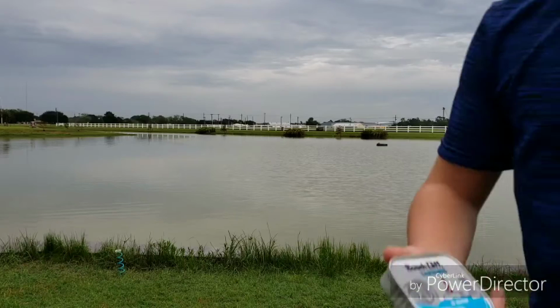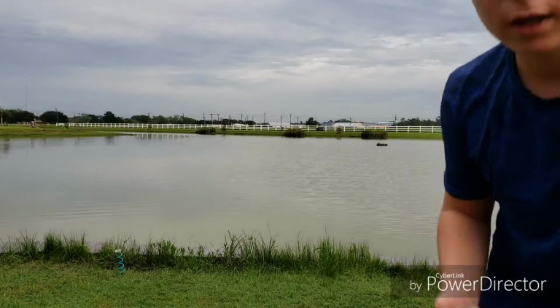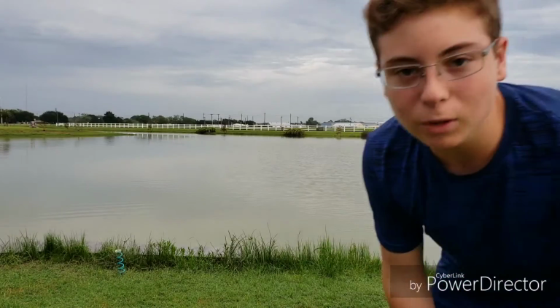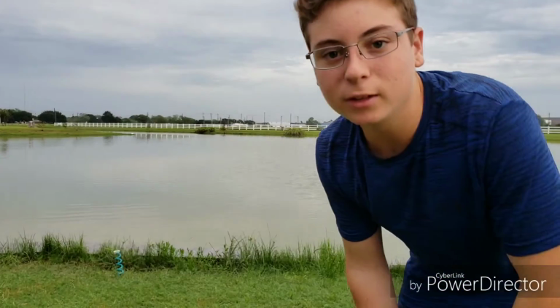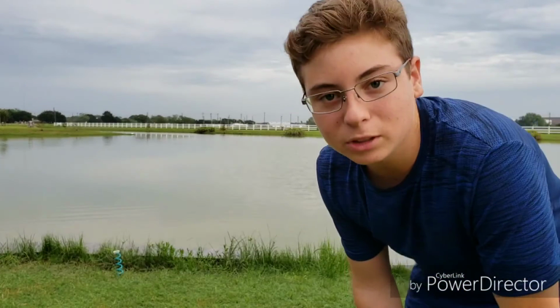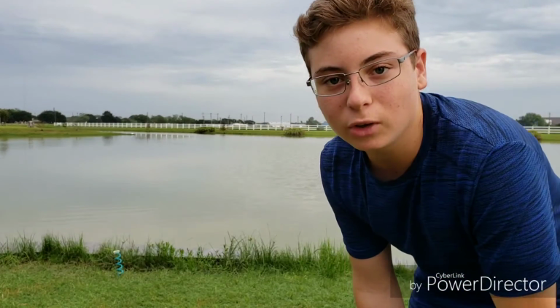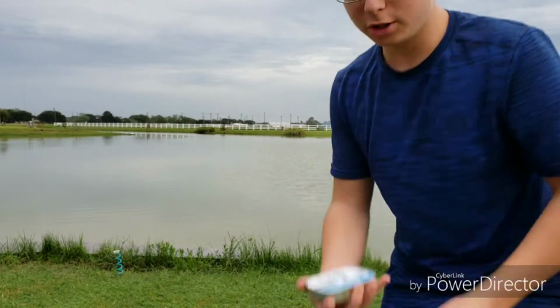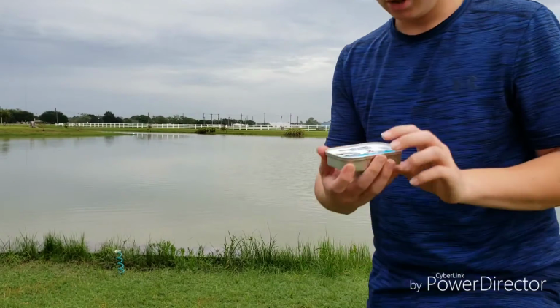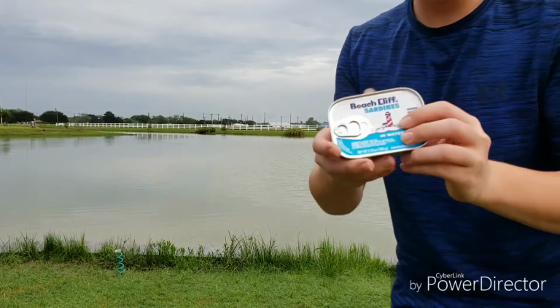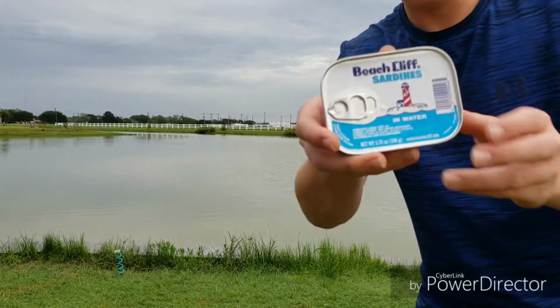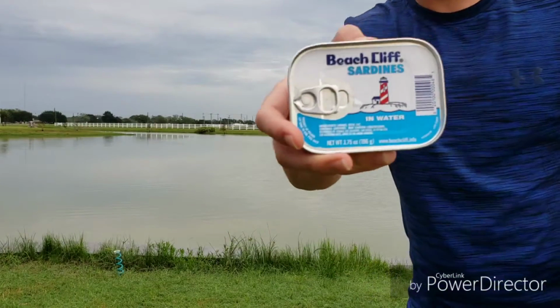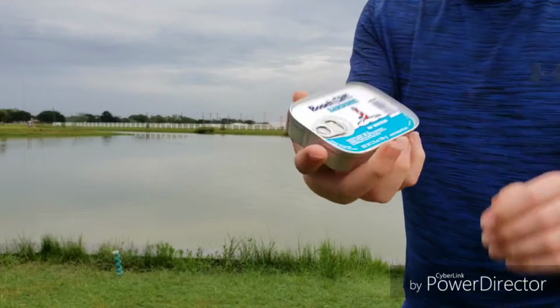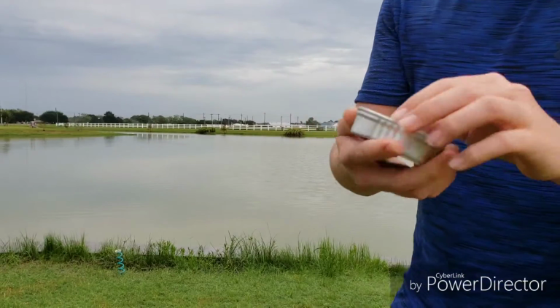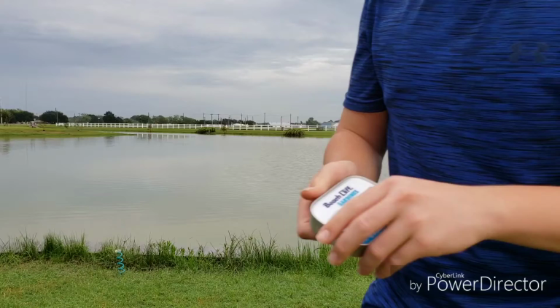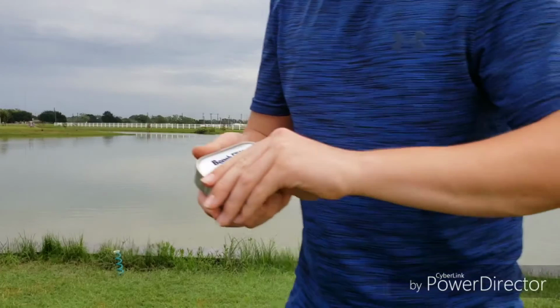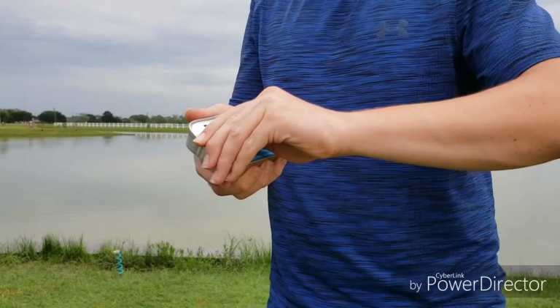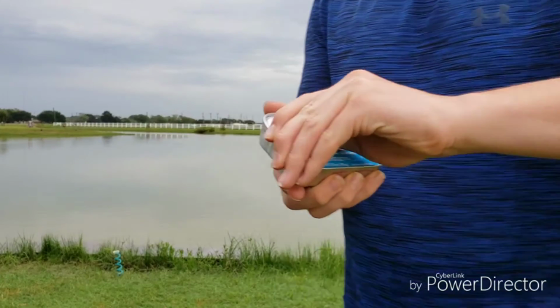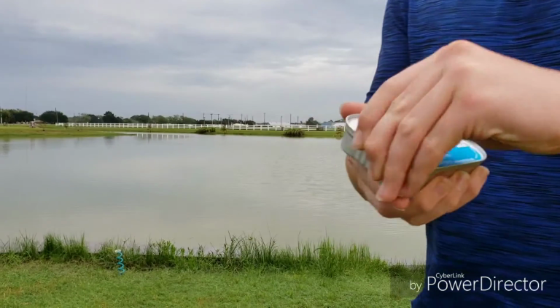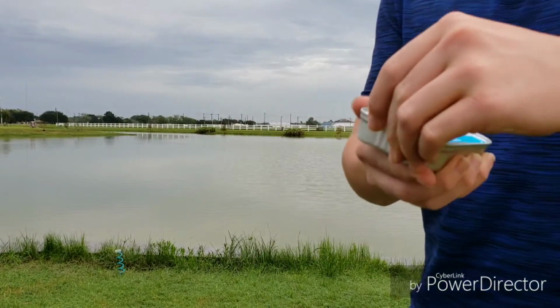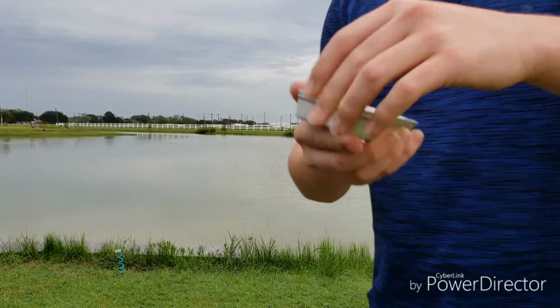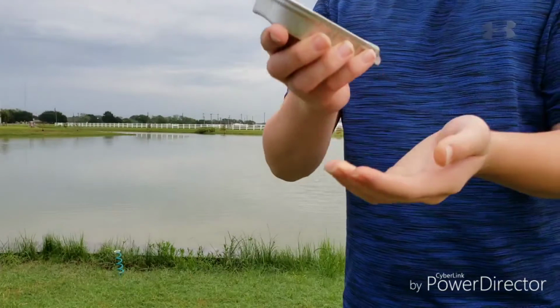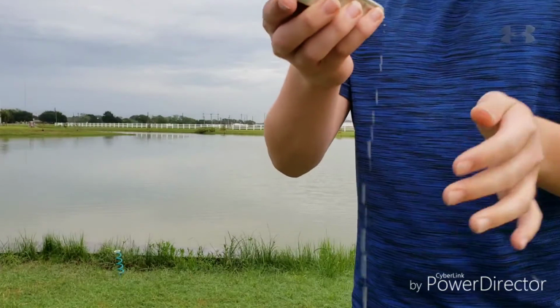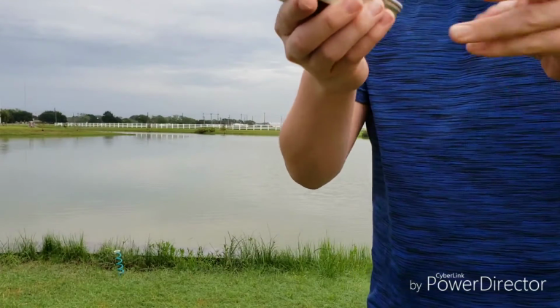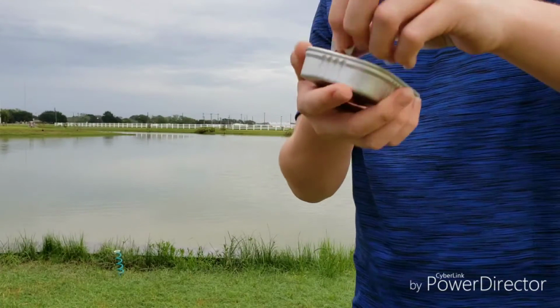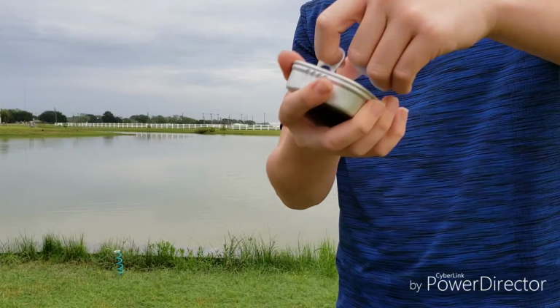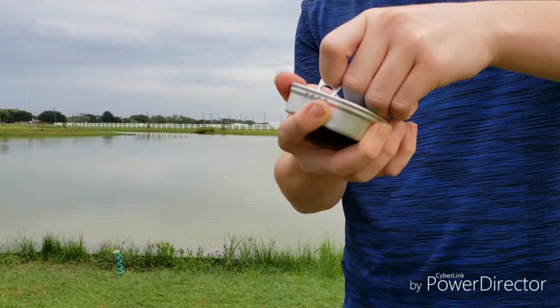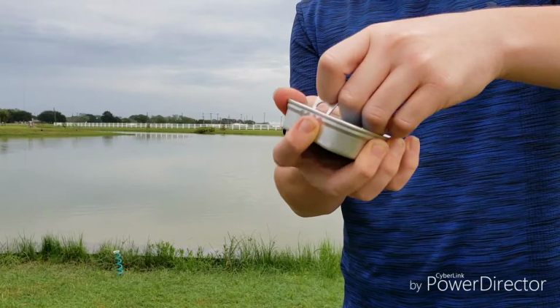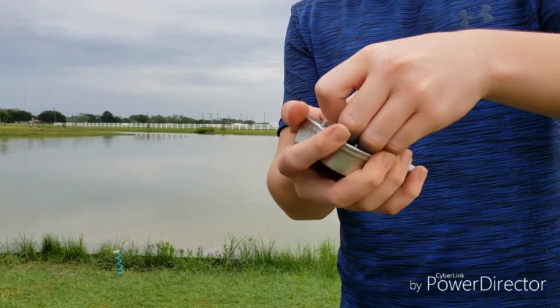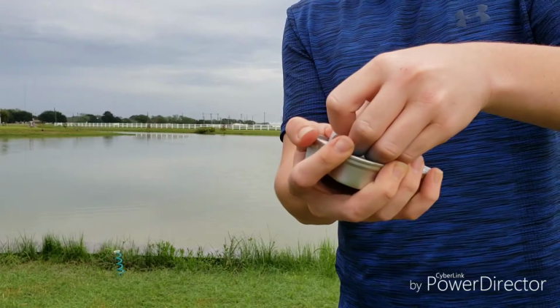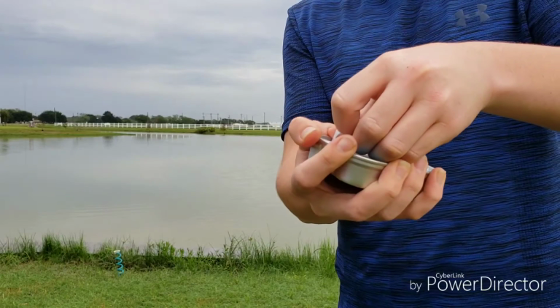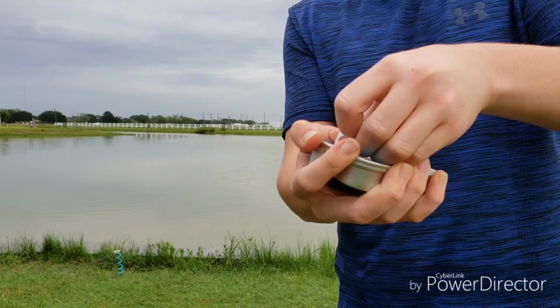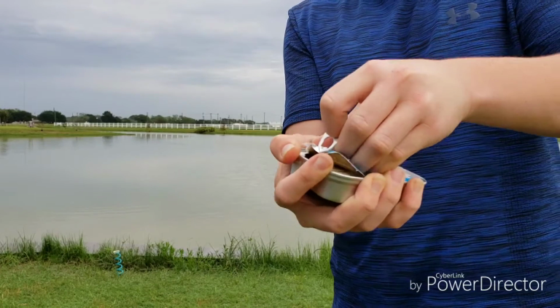Hey guys, welcome back to another episode of potion fishing — fishing with sardines. I bought another one, I'll show you that. Let's open this. I never ate these. I'm not going to.